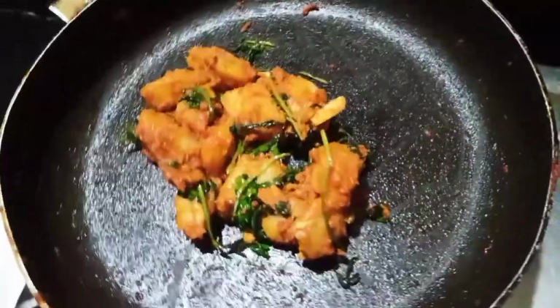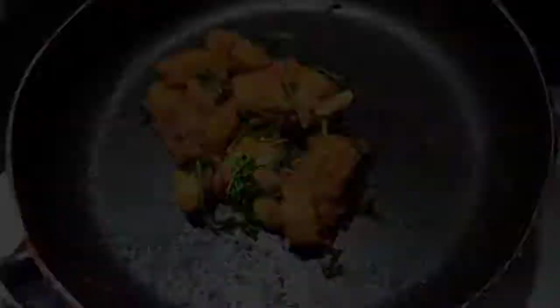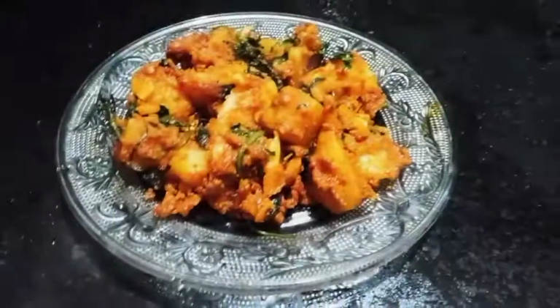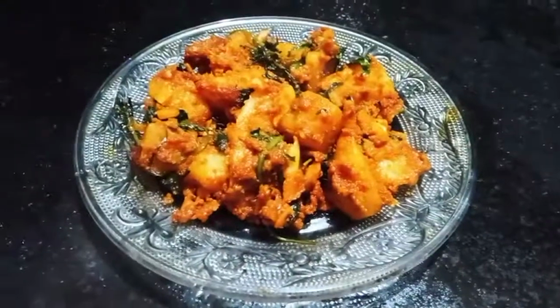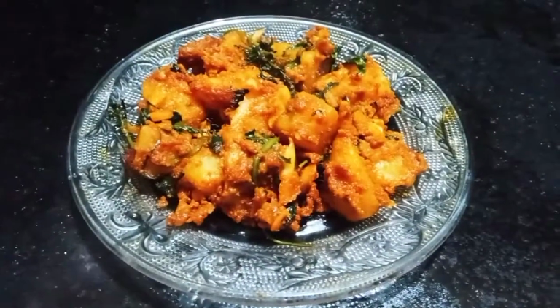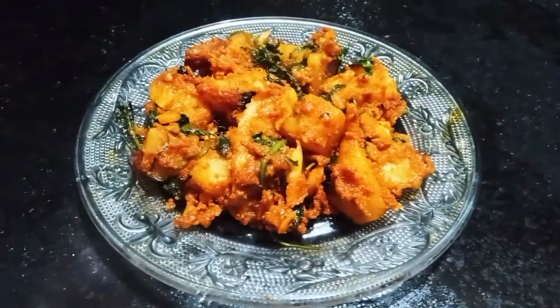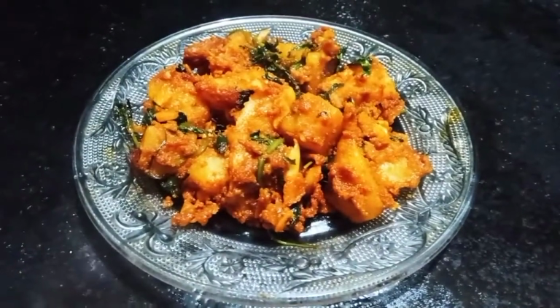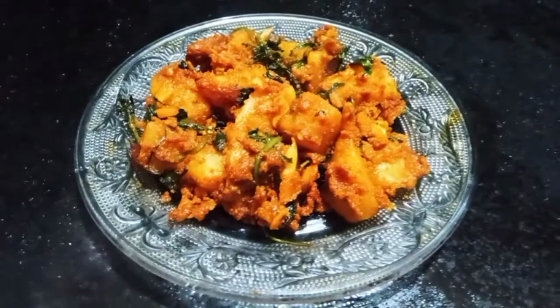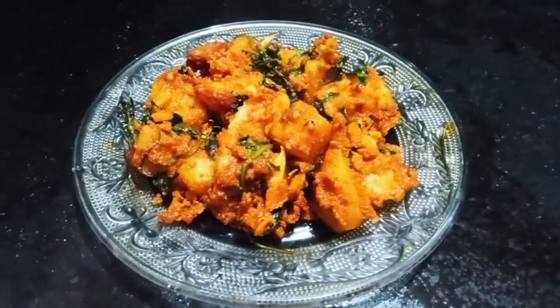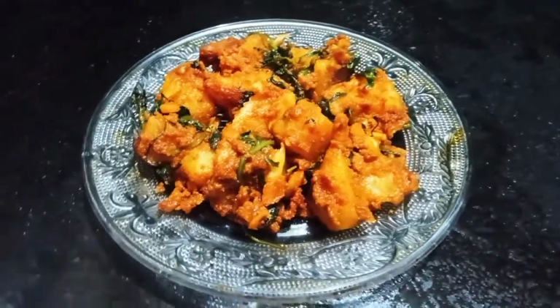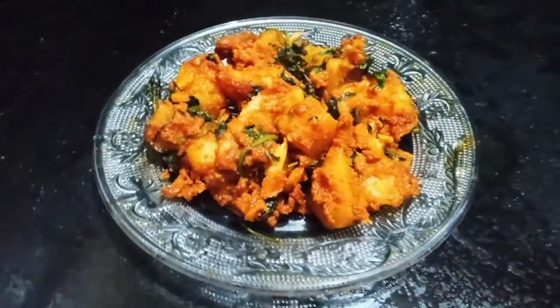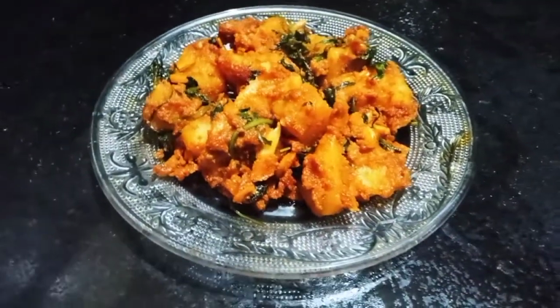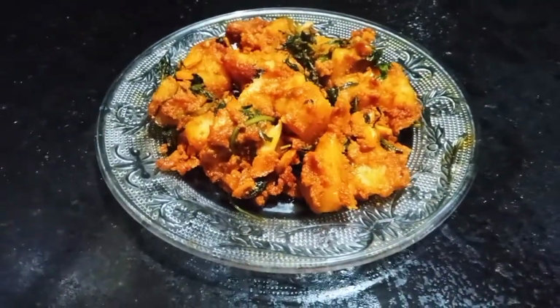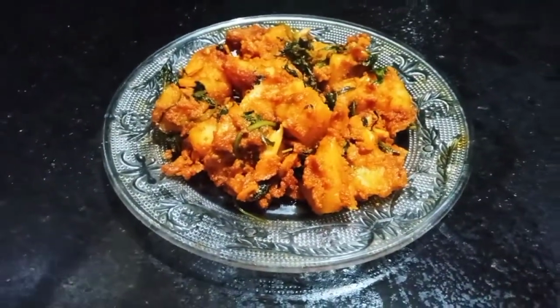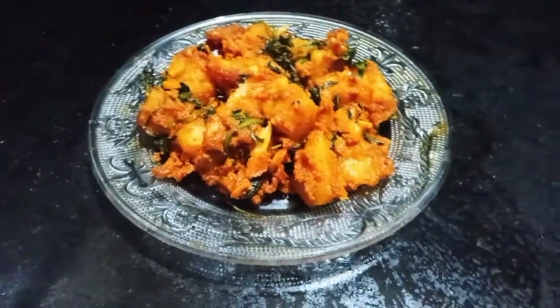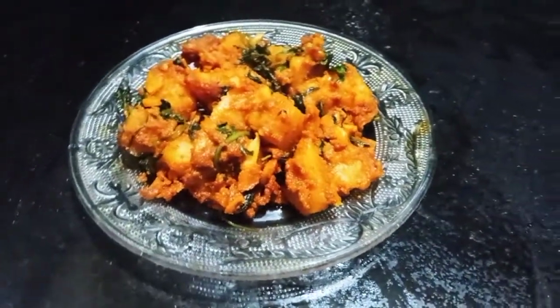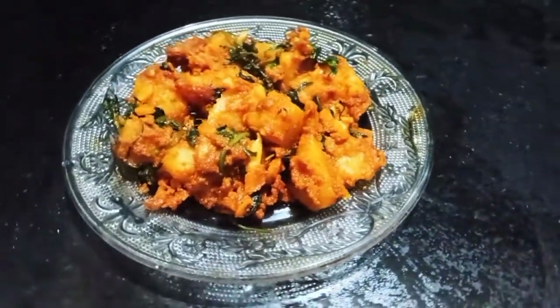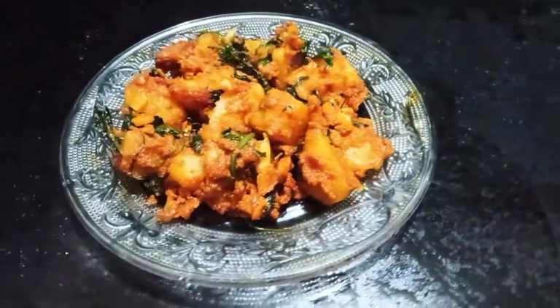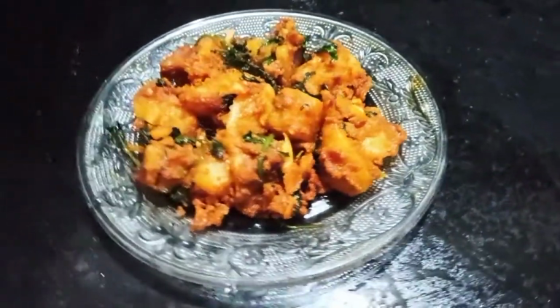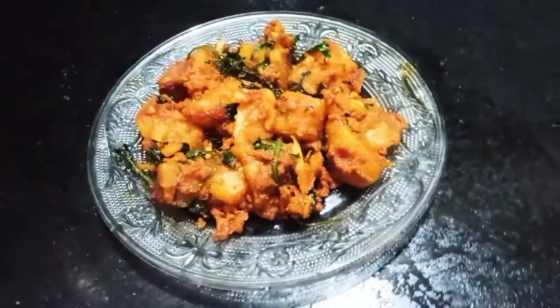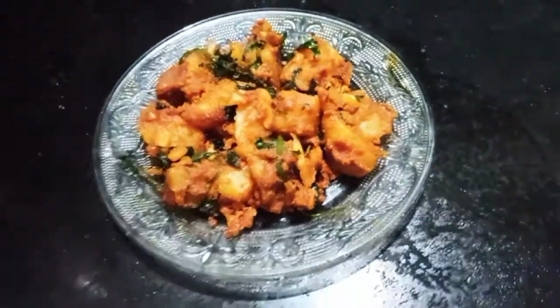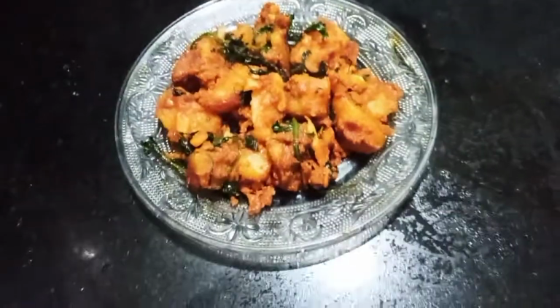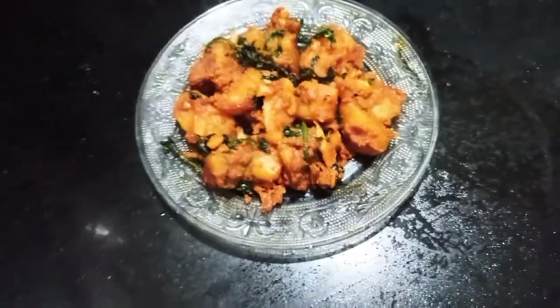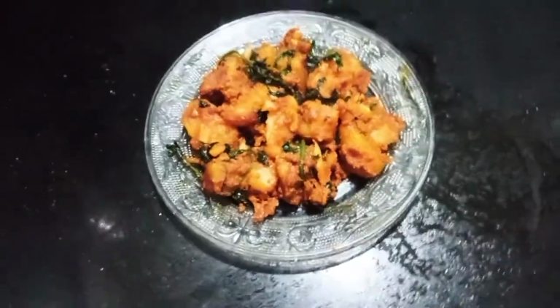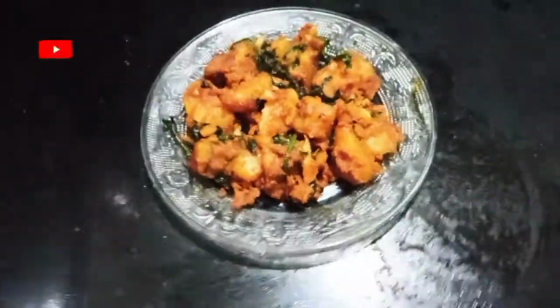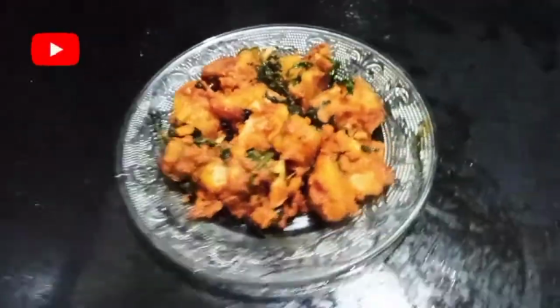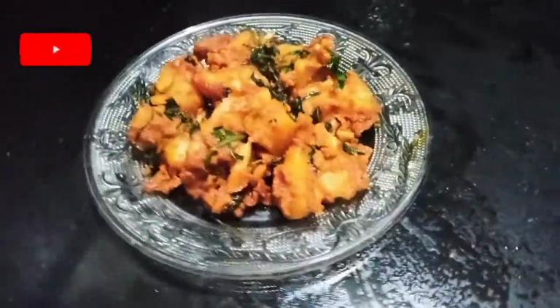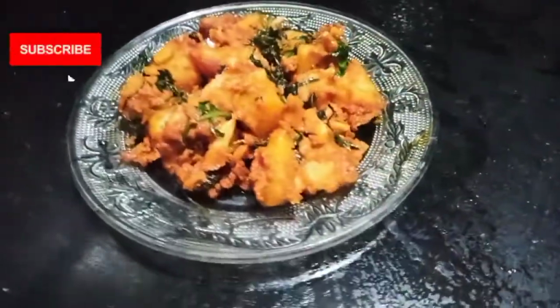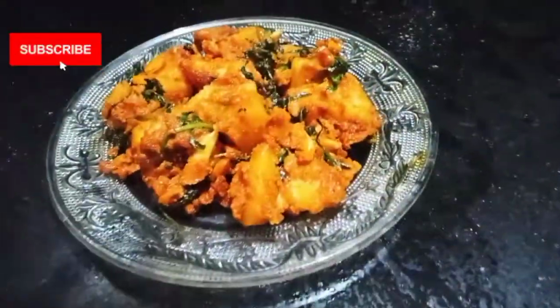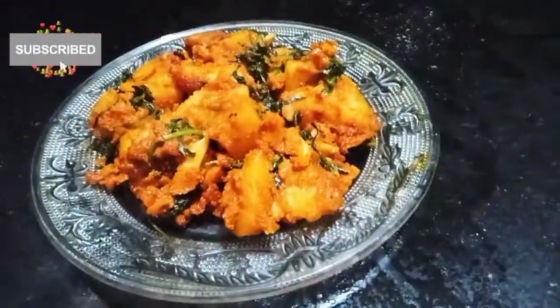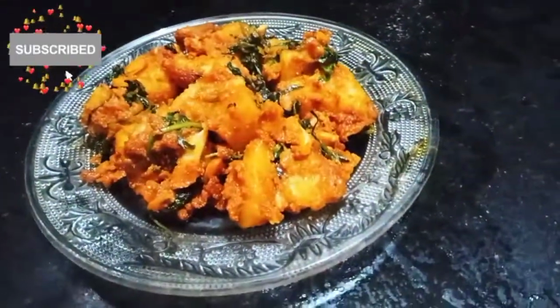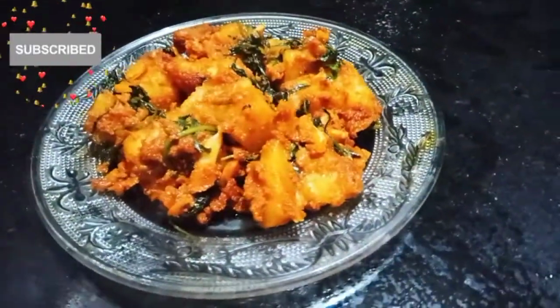We are ready for the spicy potato and garlic masala. Please like, share, and subscribe. Thank you.